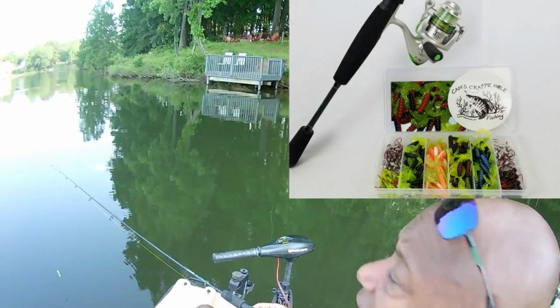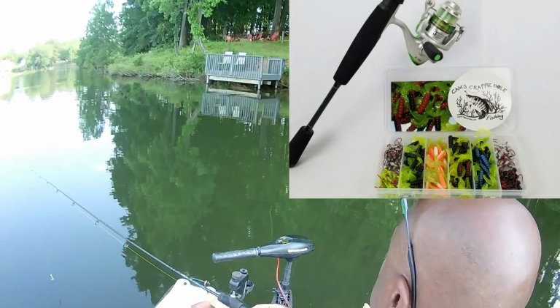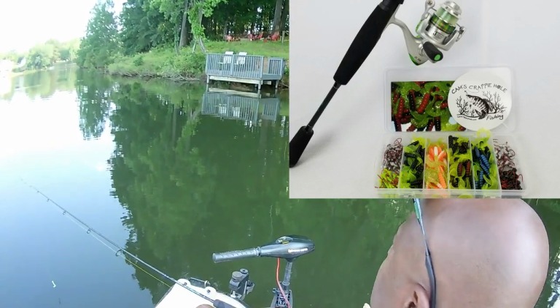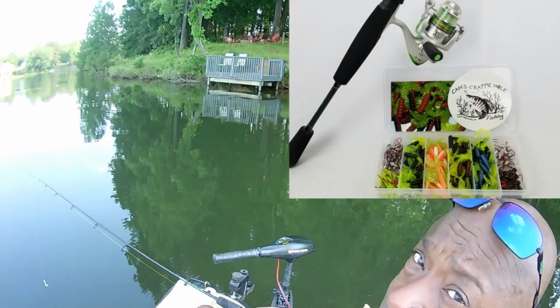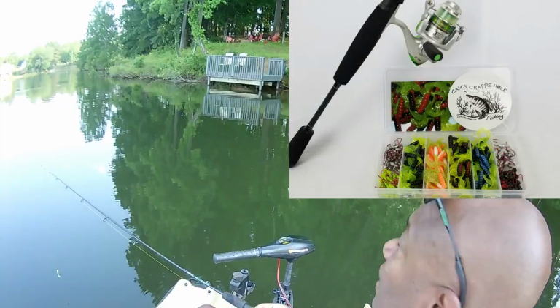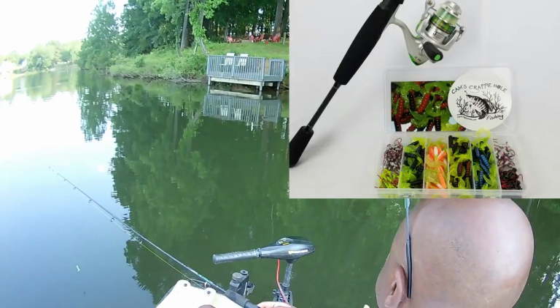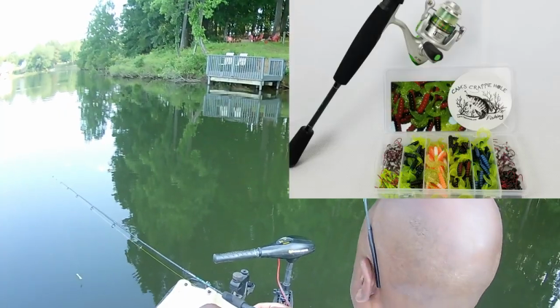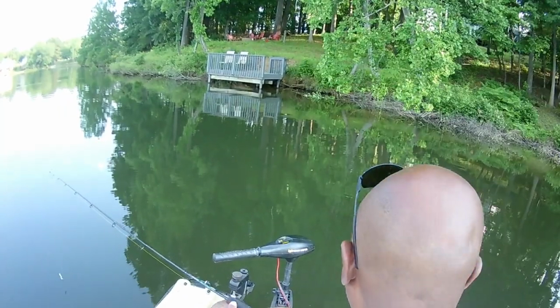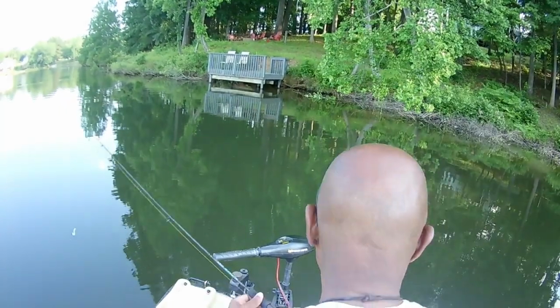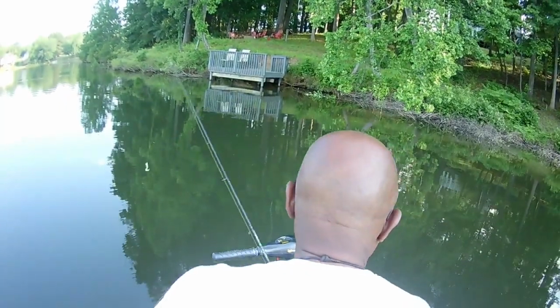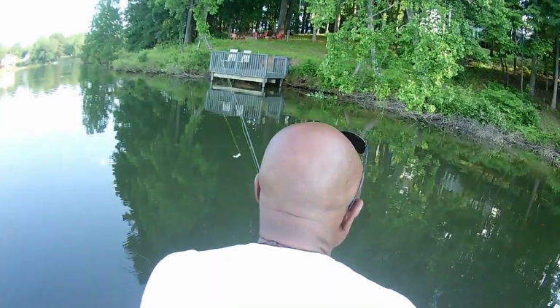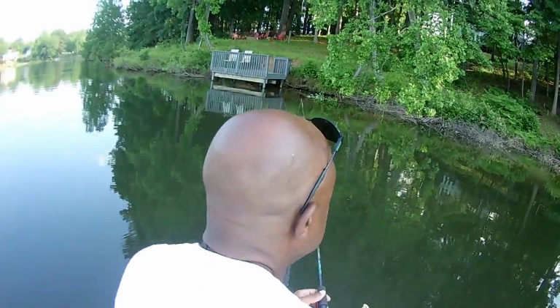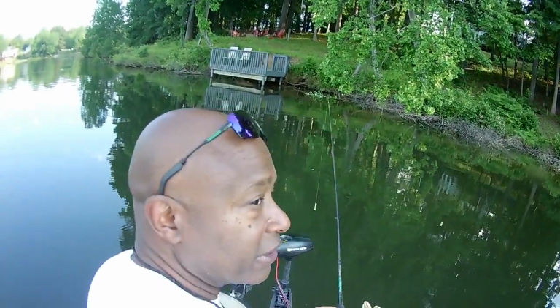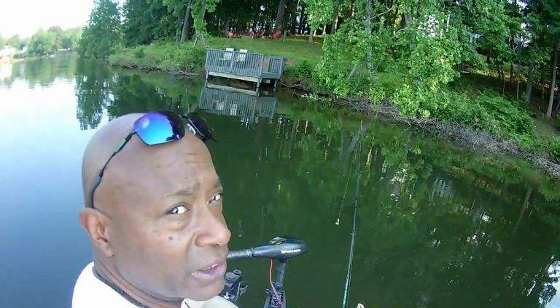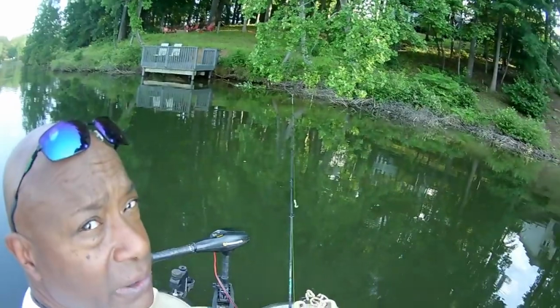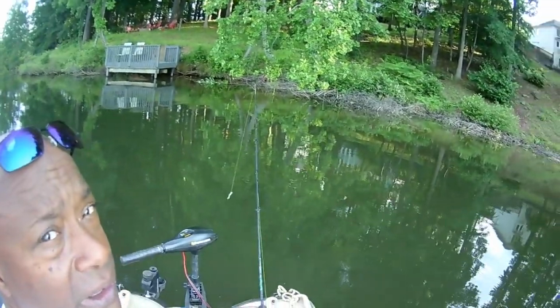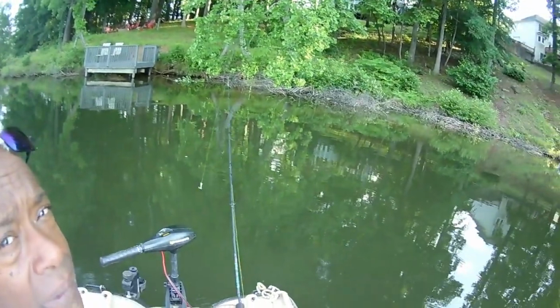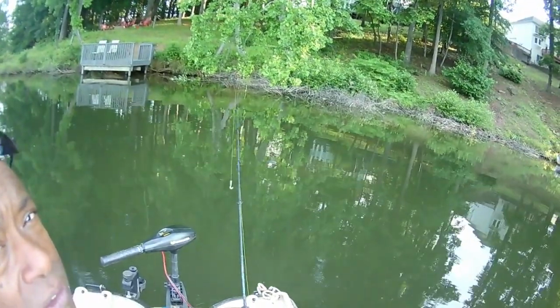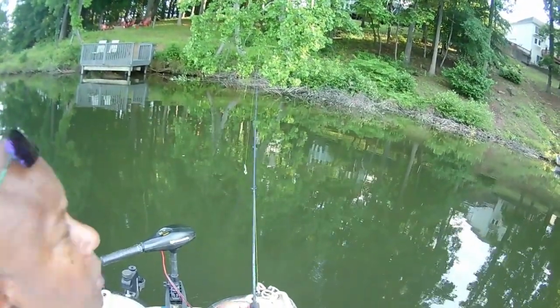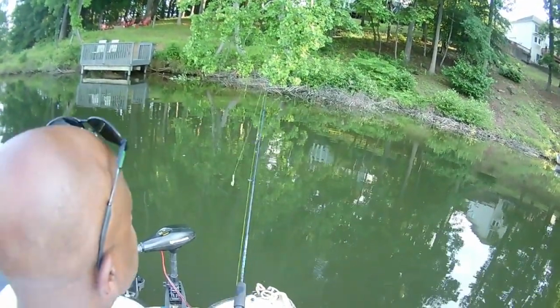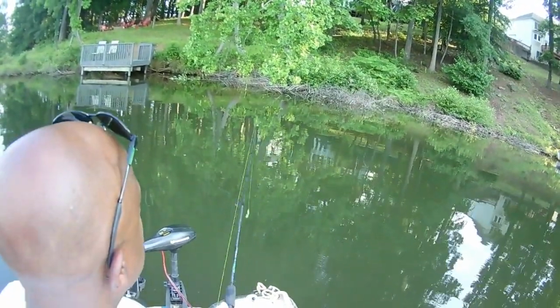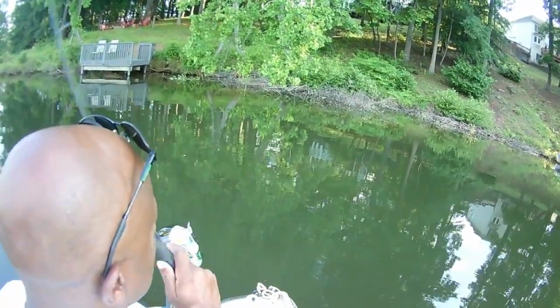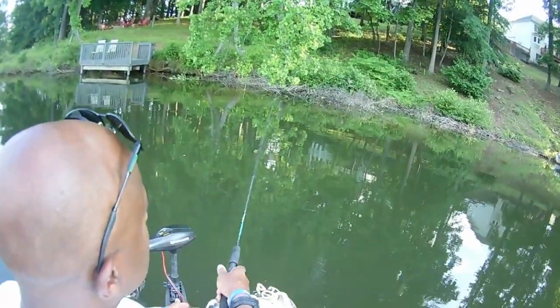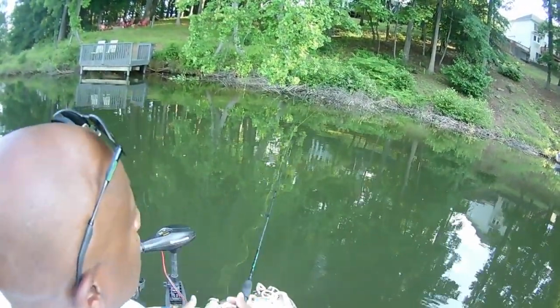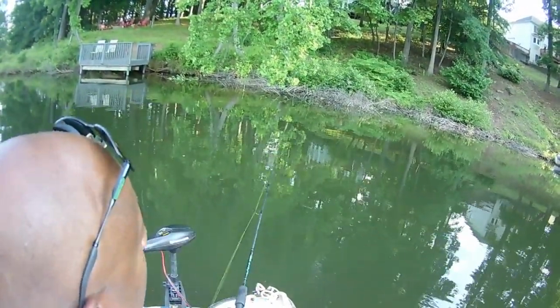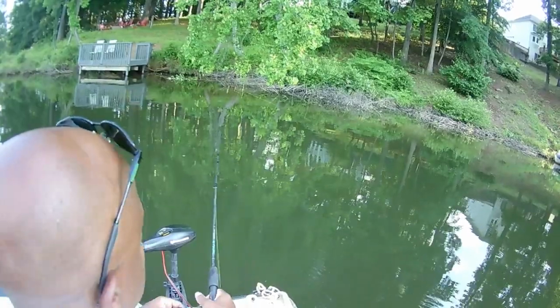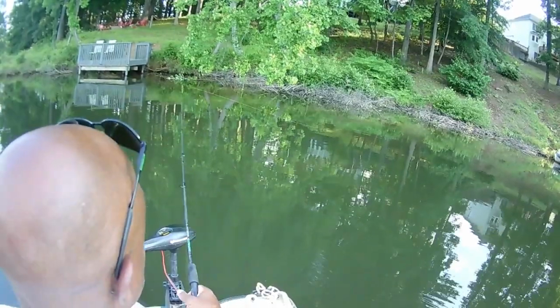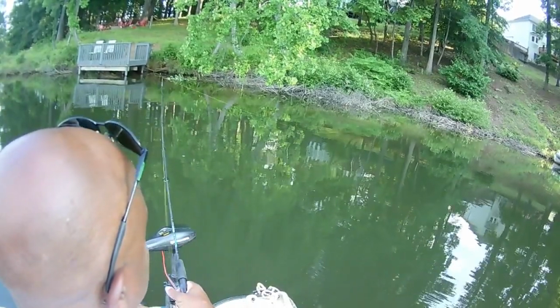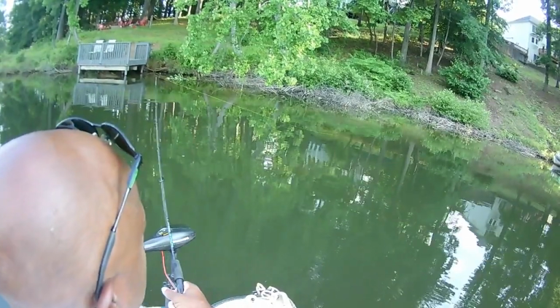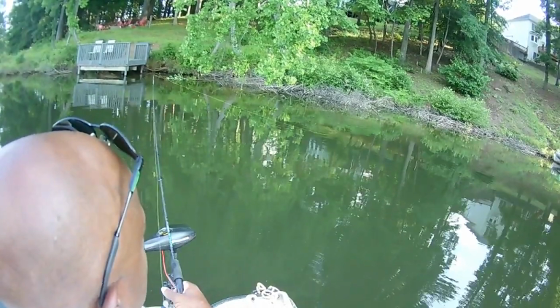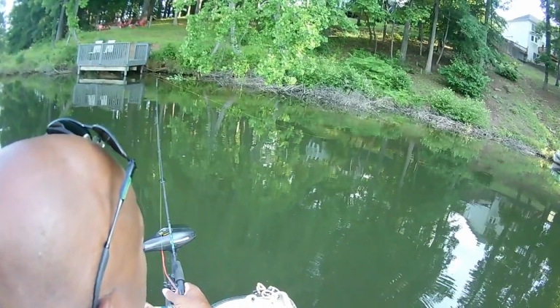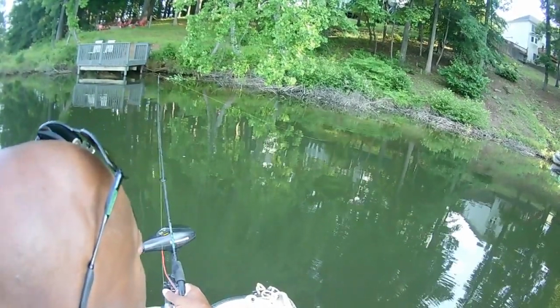Let's see if we can have a little bit of luck catching some of these crappie. Let me turn you guys so you can see really good — make sure you're over my shoulder. All I'm going to do is just toss it right up there and we're going to see if we can figure out where they're located.